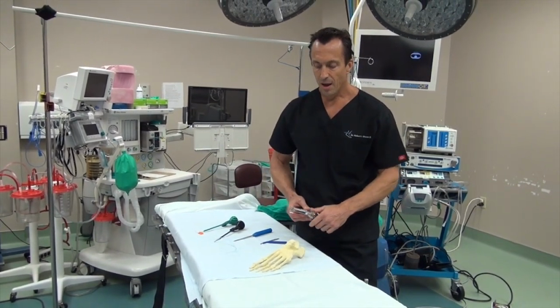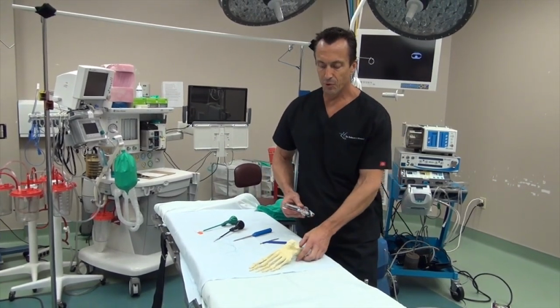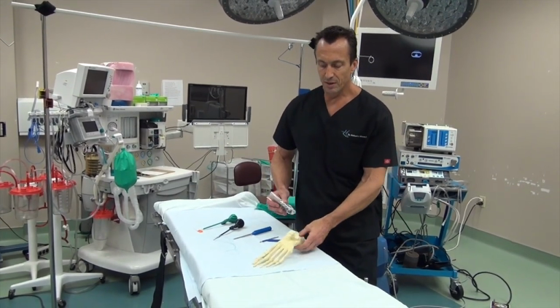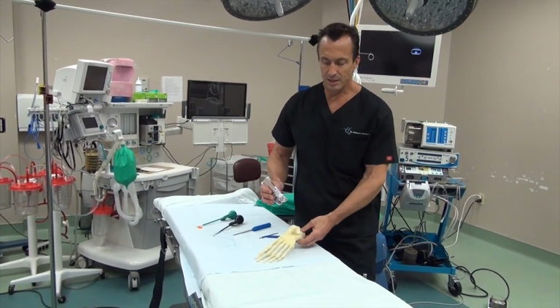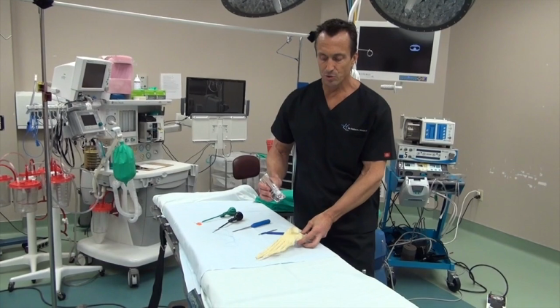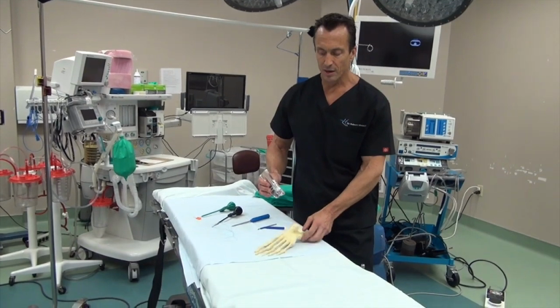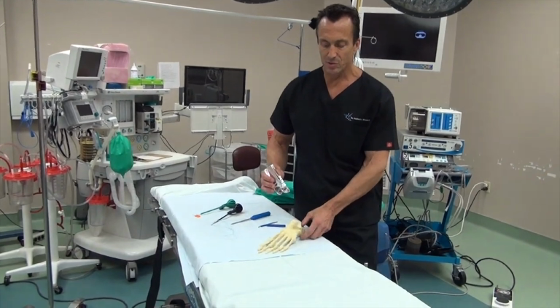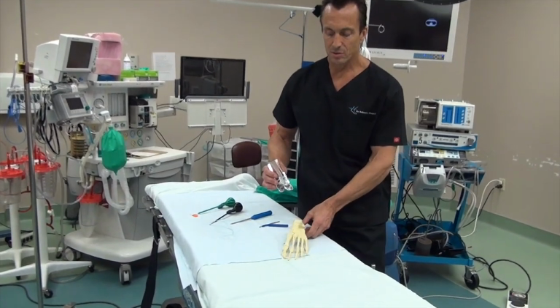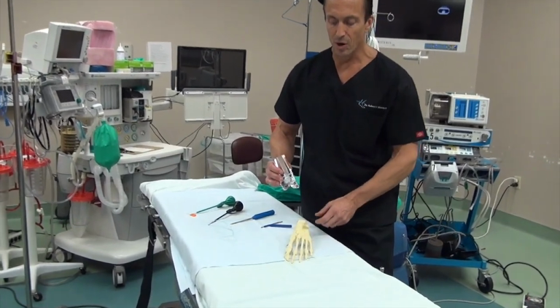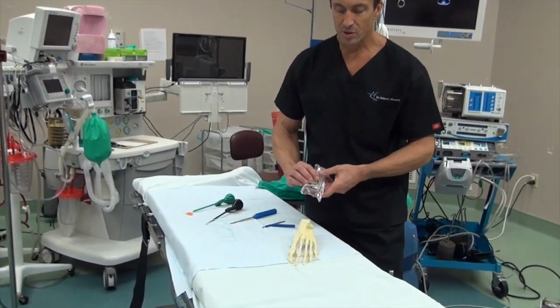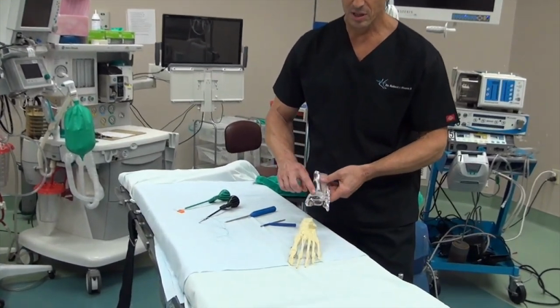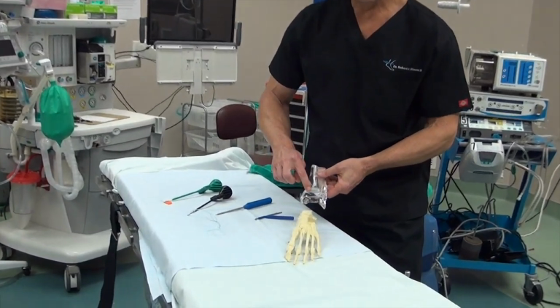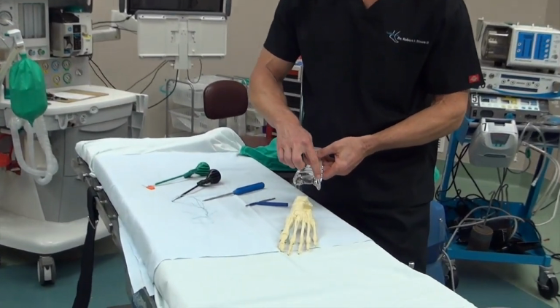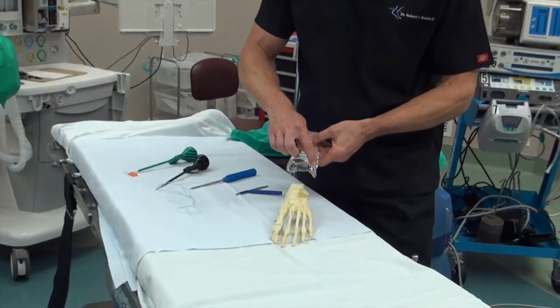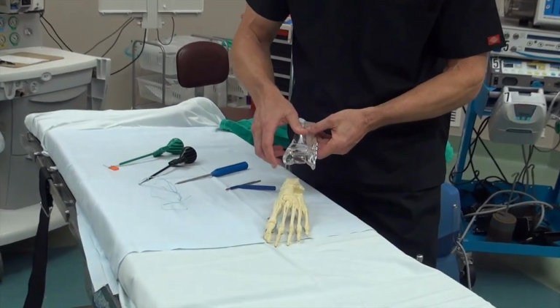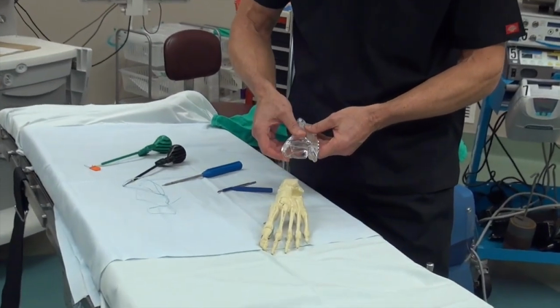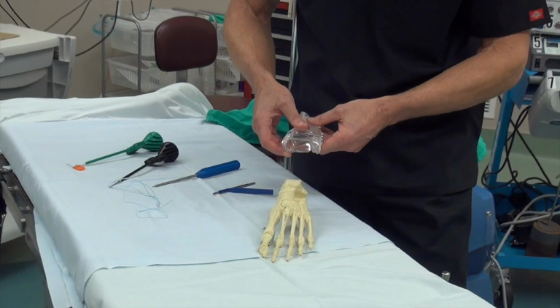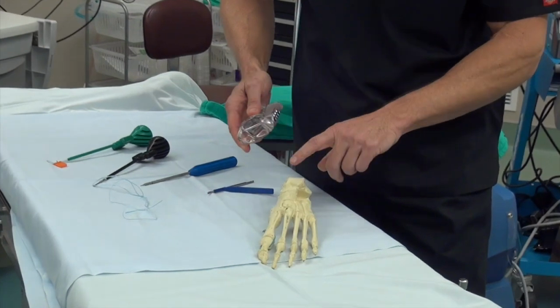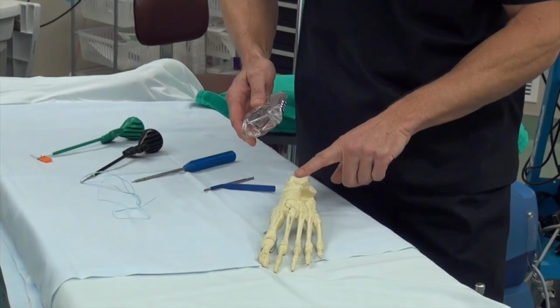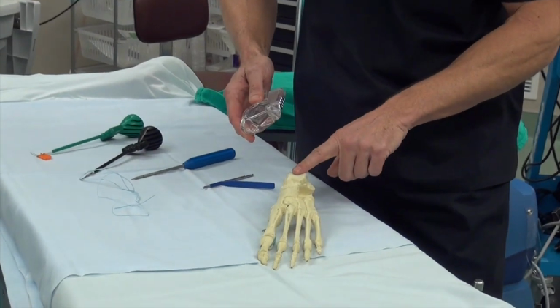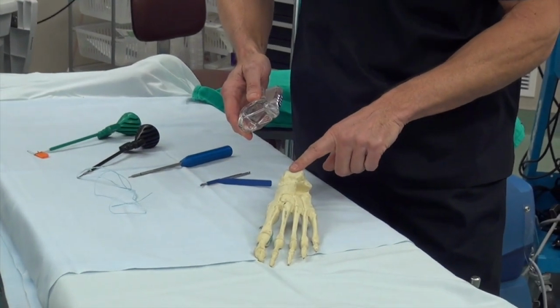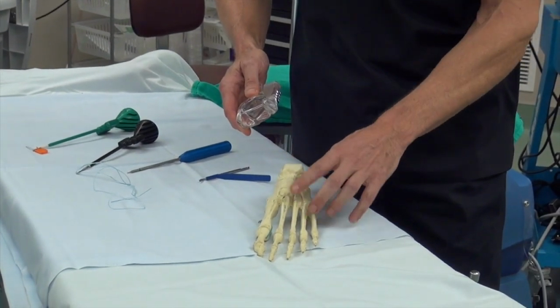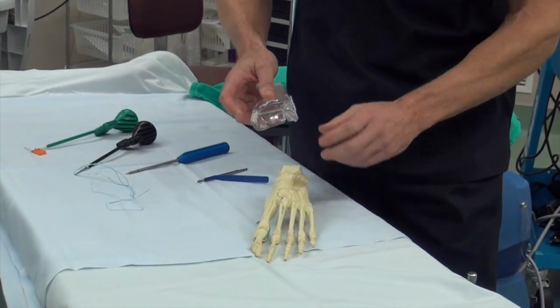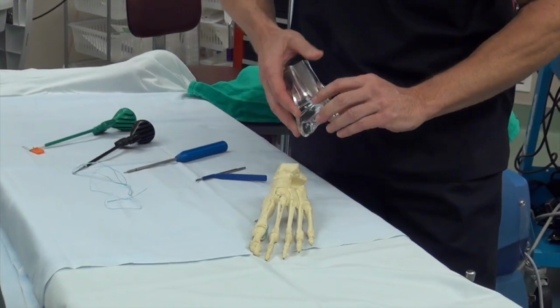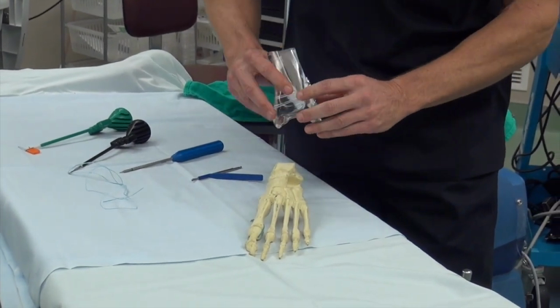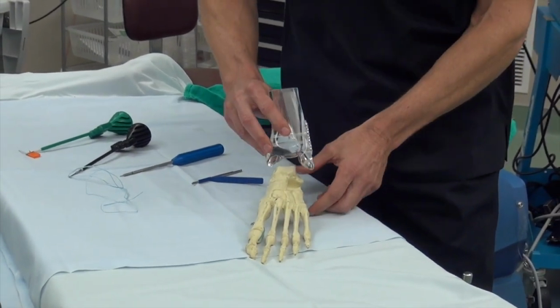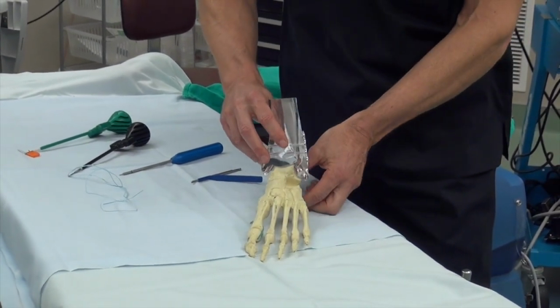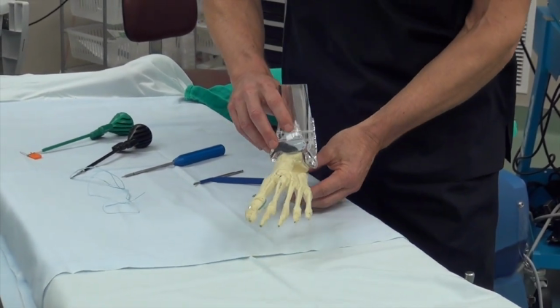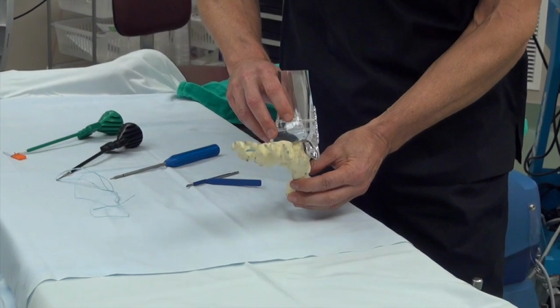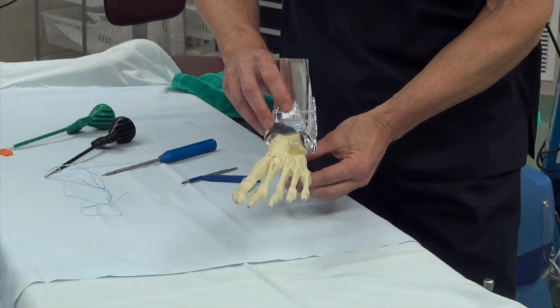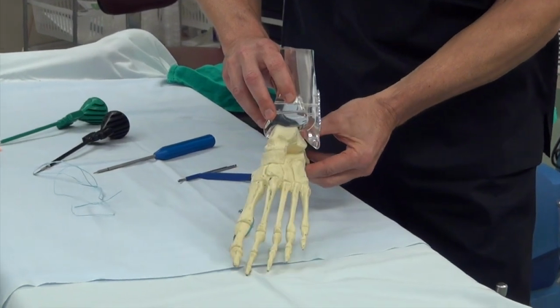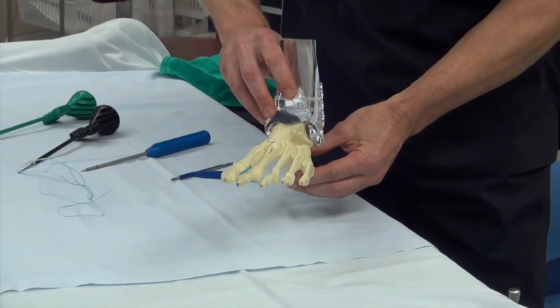Briefly, the ankle joint has three bones: the tibia, the fibula — here in this clear material — and the talus, which sits on top of the foot. The ankle joint goes up and down.